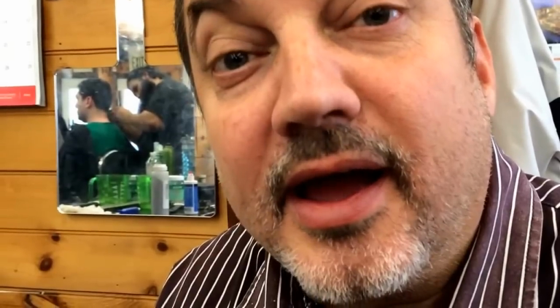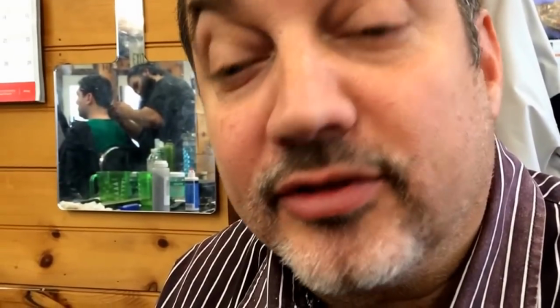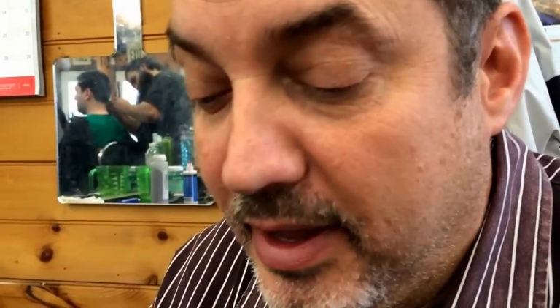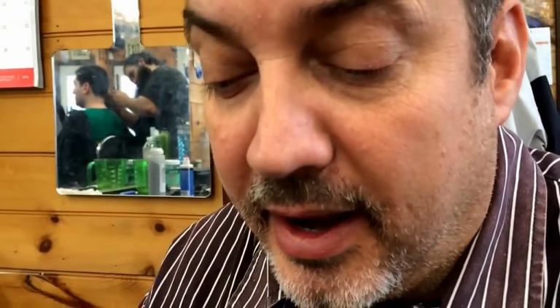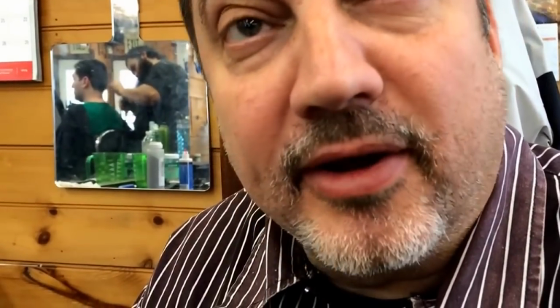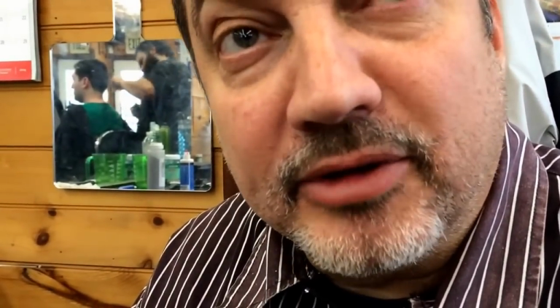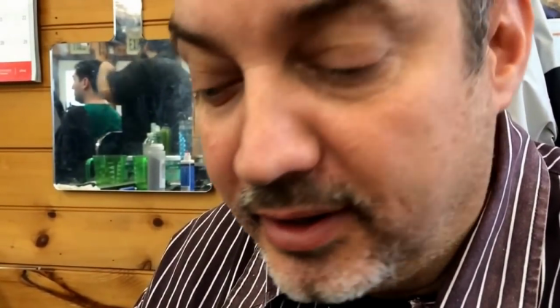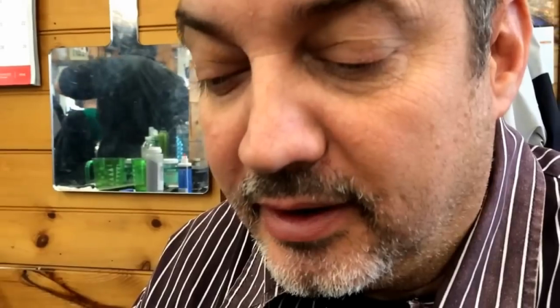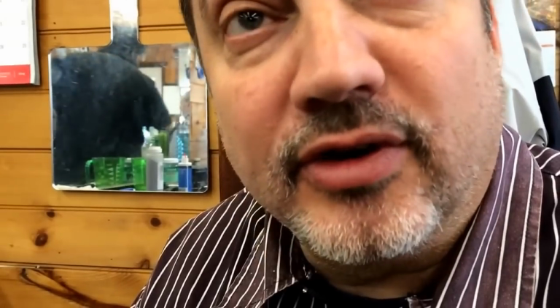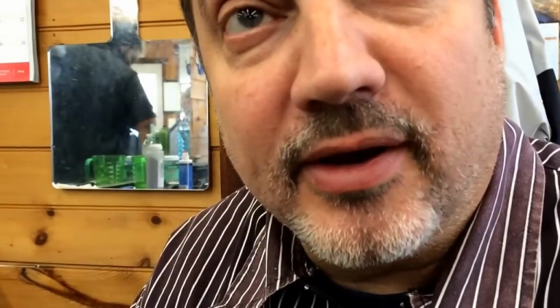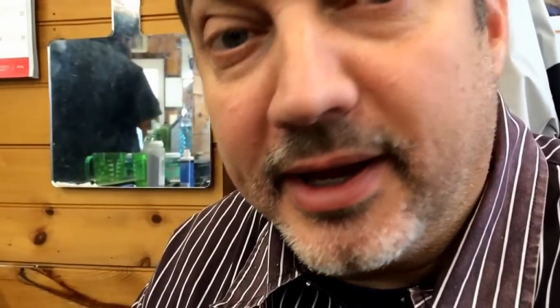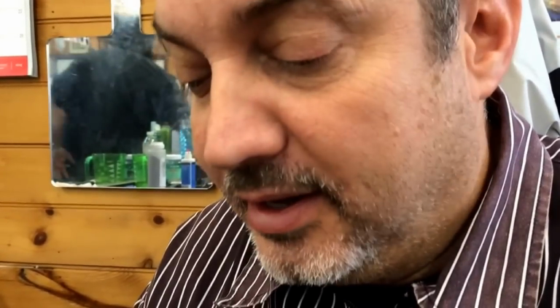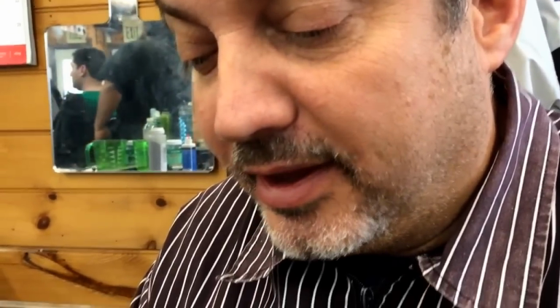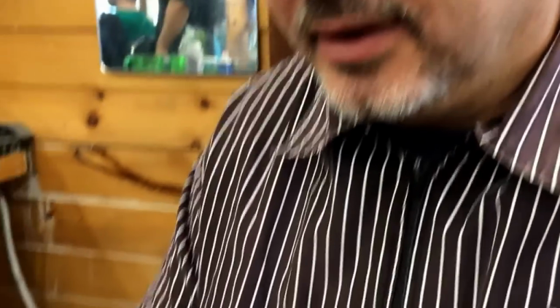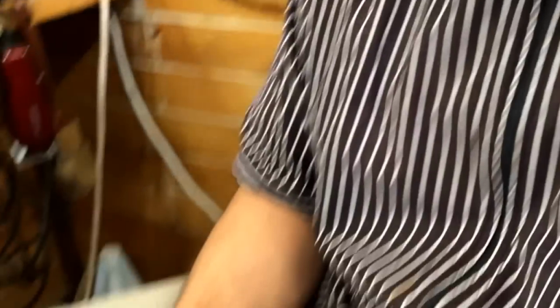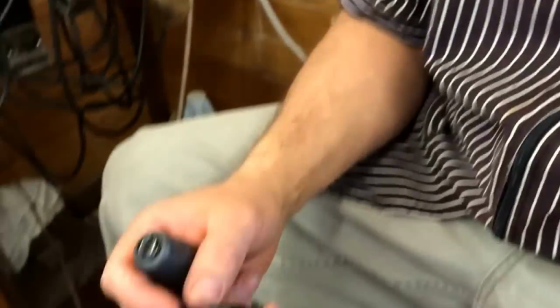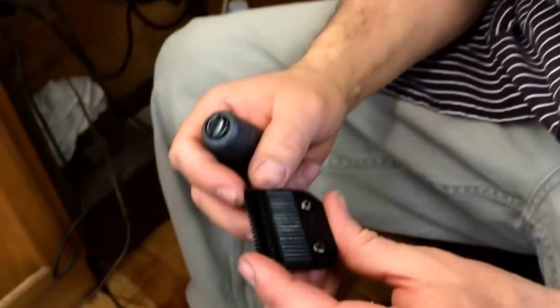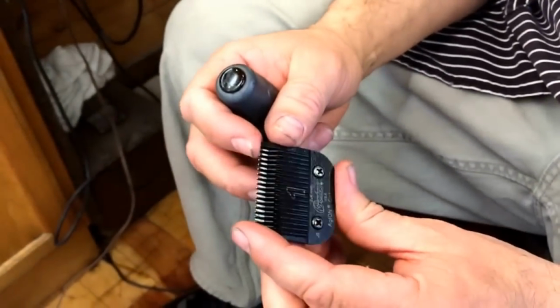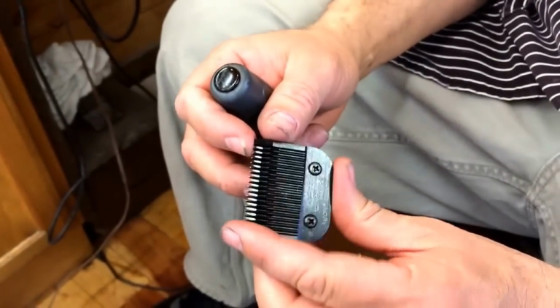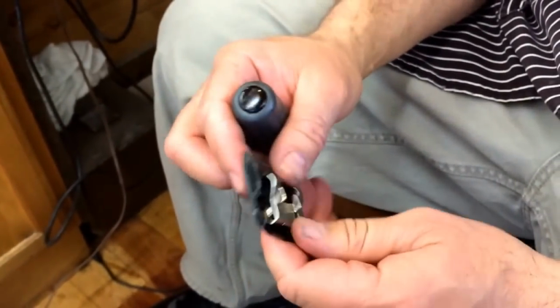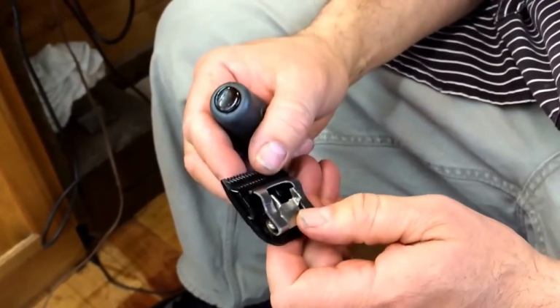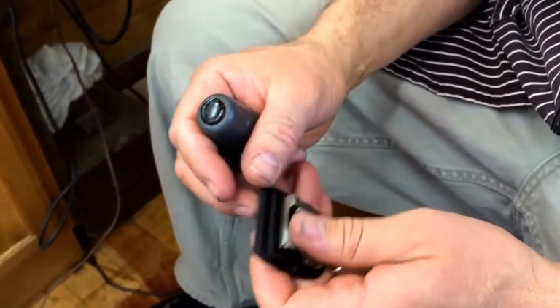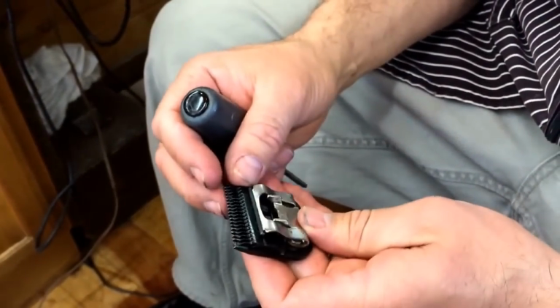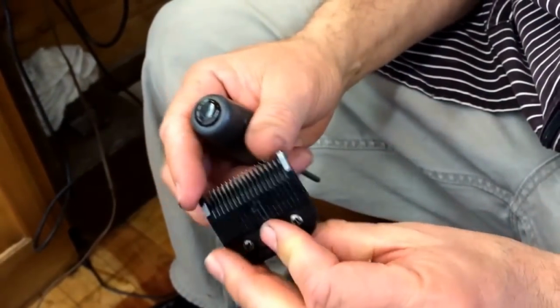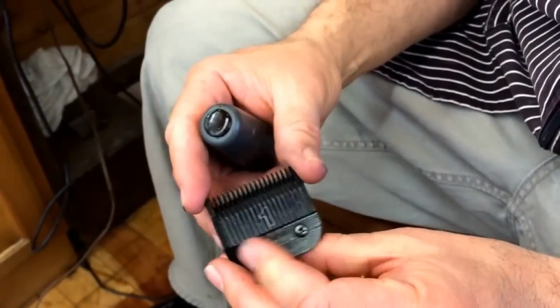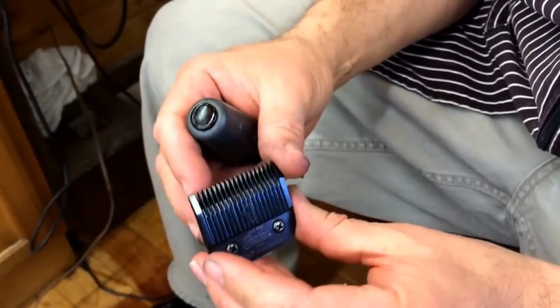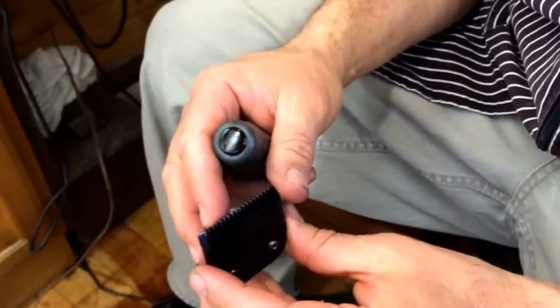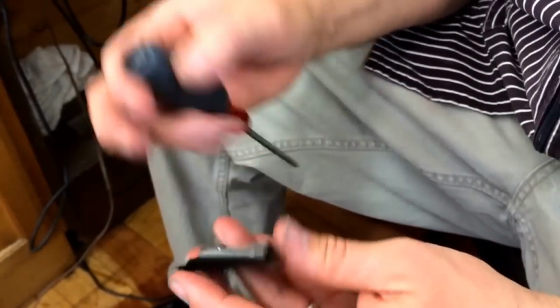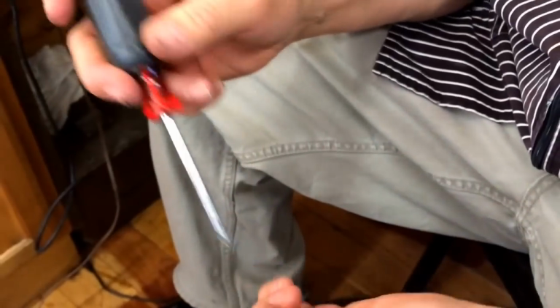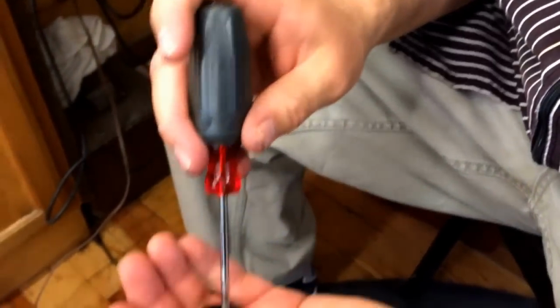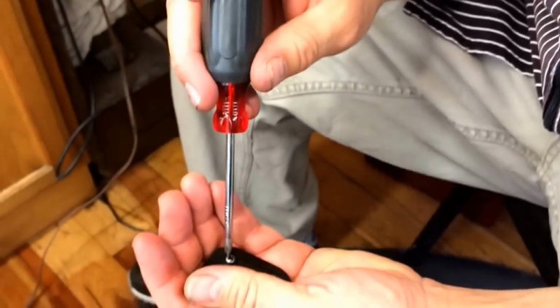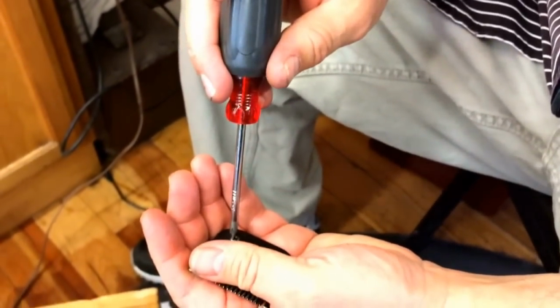Hi, I'm Ernesto, and I'm here to demonstrate how to sharpen a dull blade. Here's a number one Oster blade, and this thing's just not cutting. So we're going to examine the blade first to see what's going on.